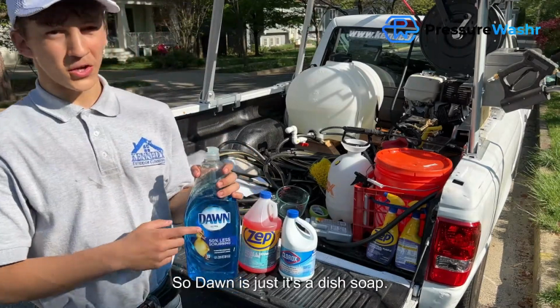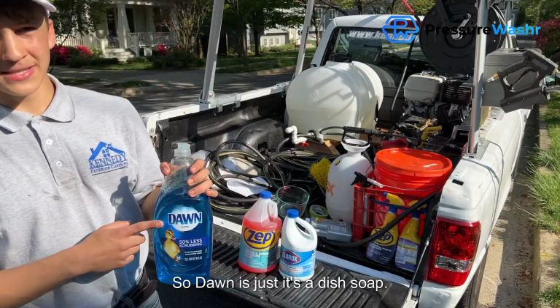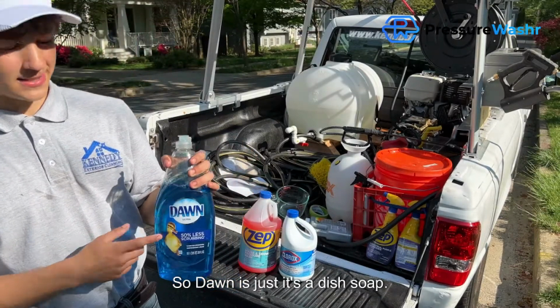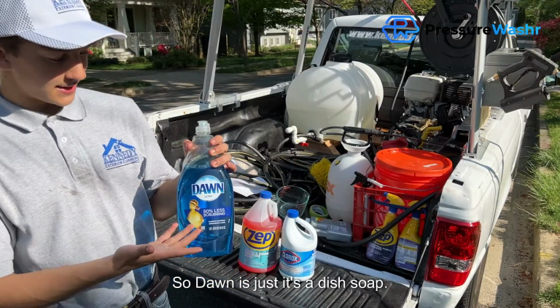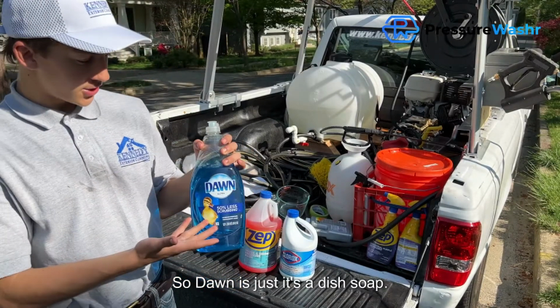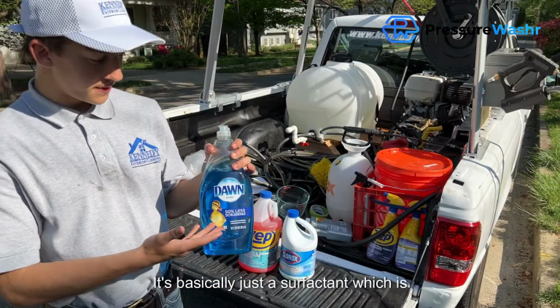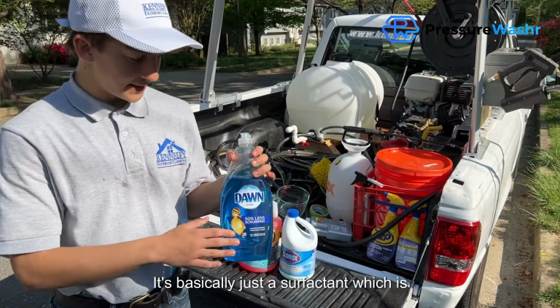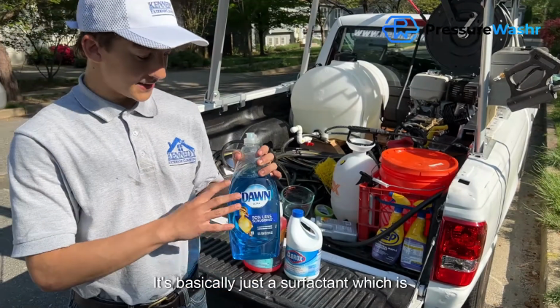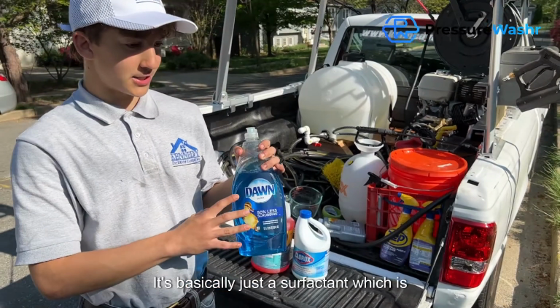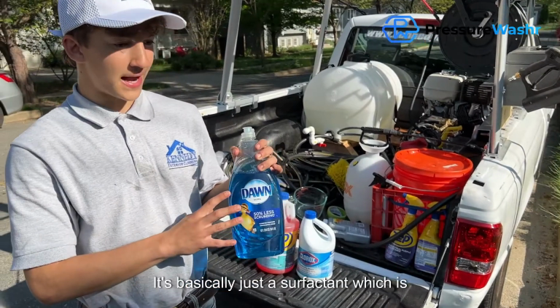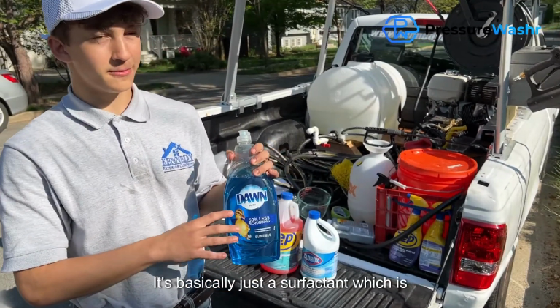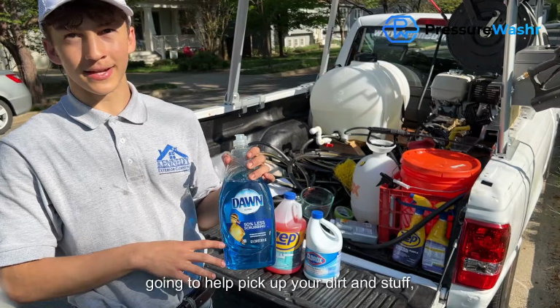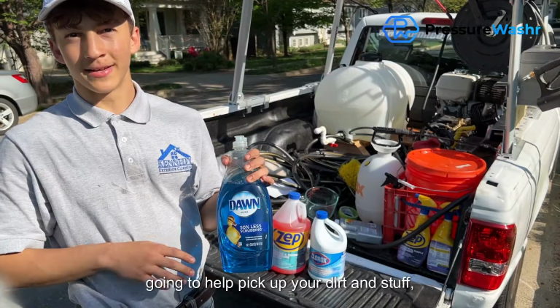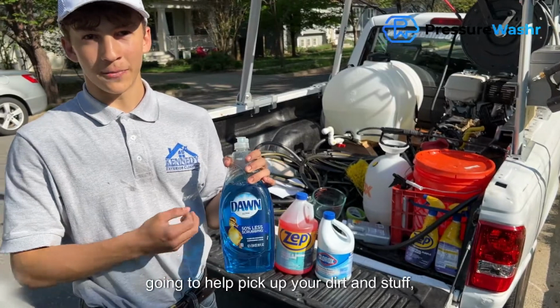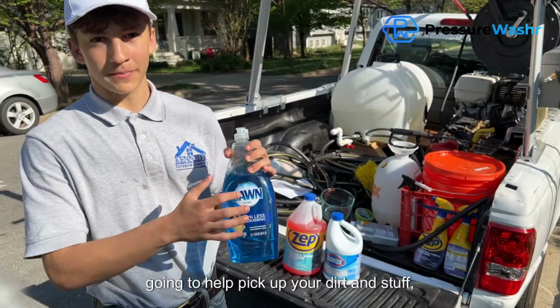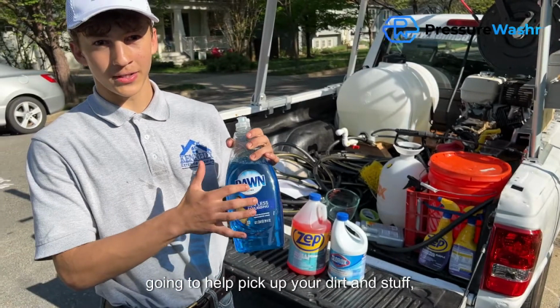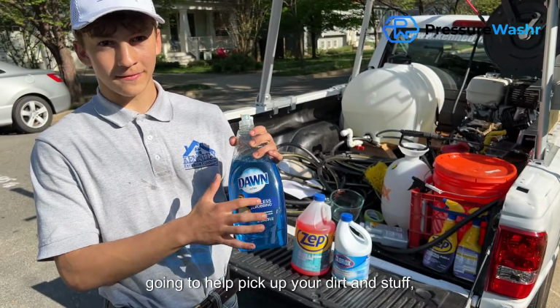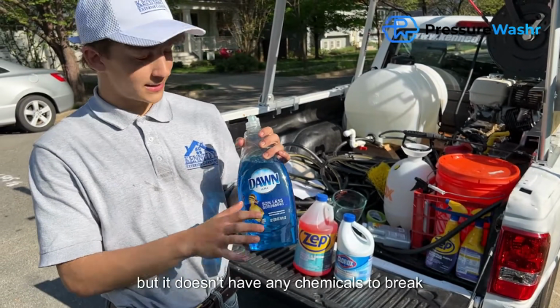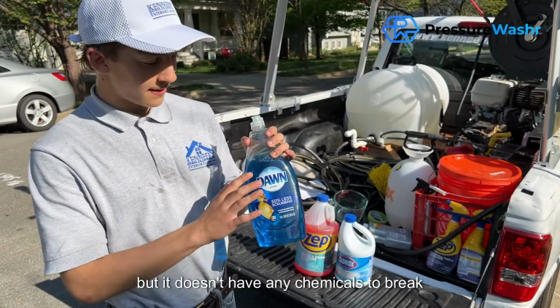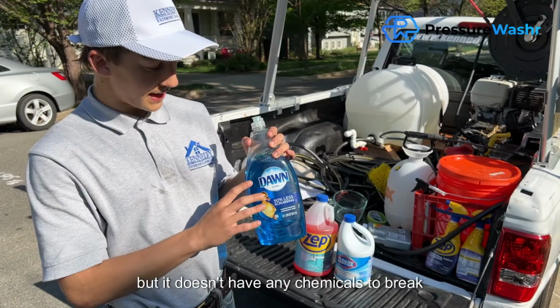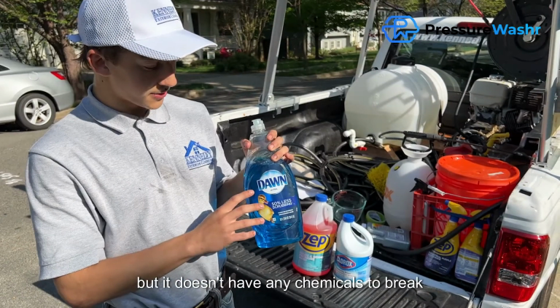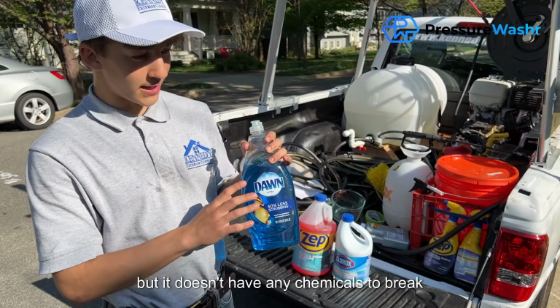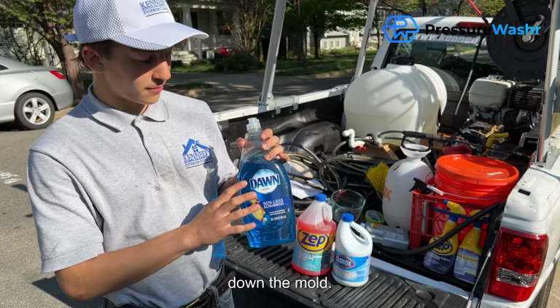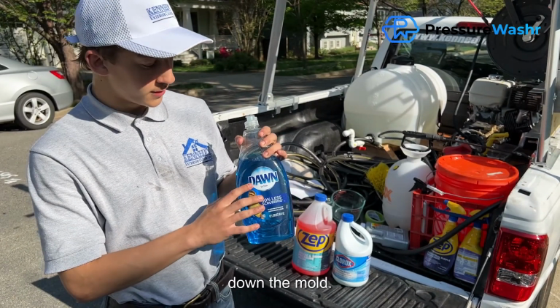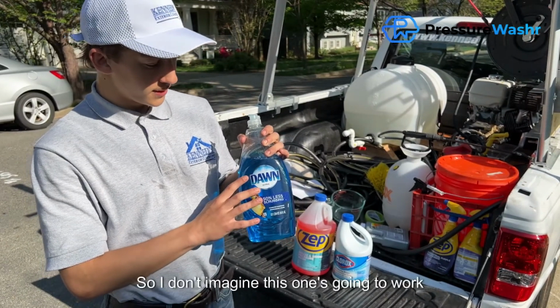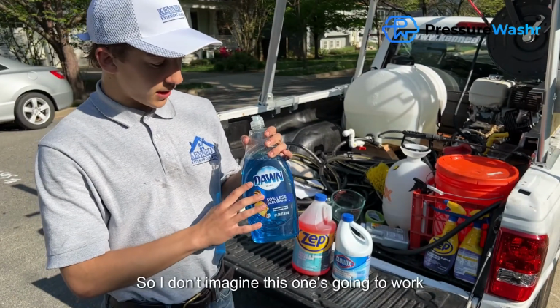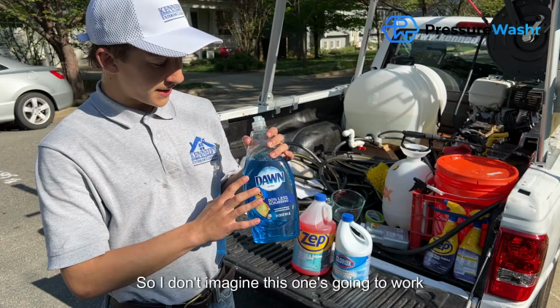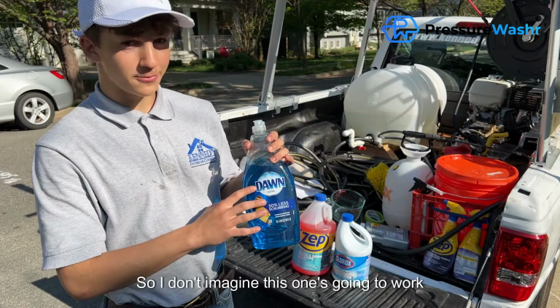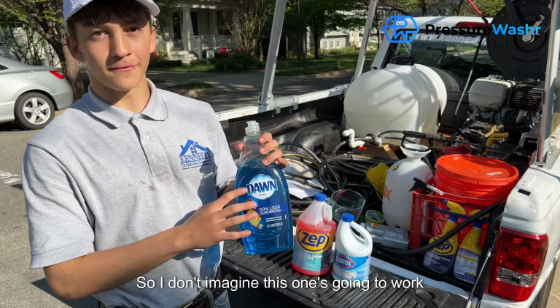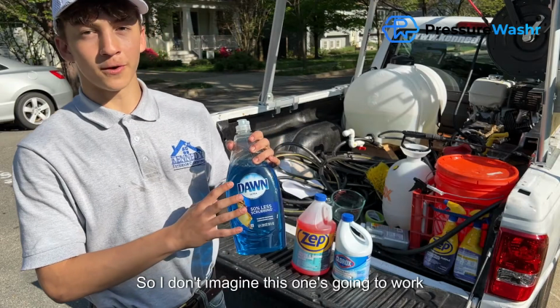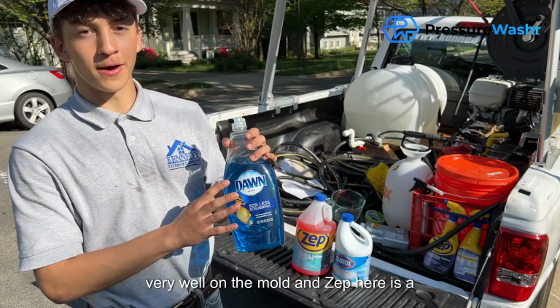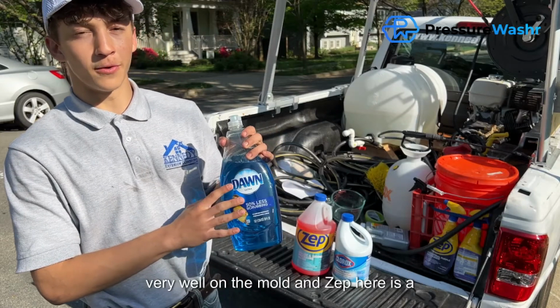Dawn is just a dish soap. It's basically just a surfactant which is going to help pick up dirt and stuff, but it doesn't have any chemicals to break down the mold. So I don't imagine this one's going to work very well on the mold.